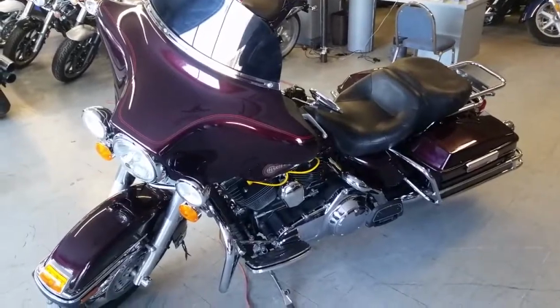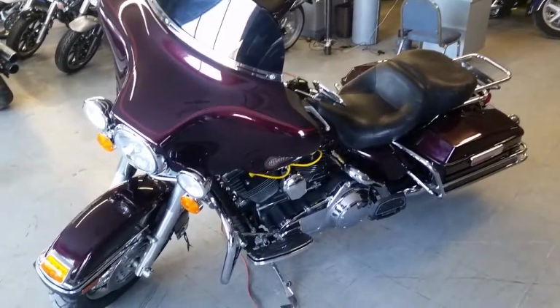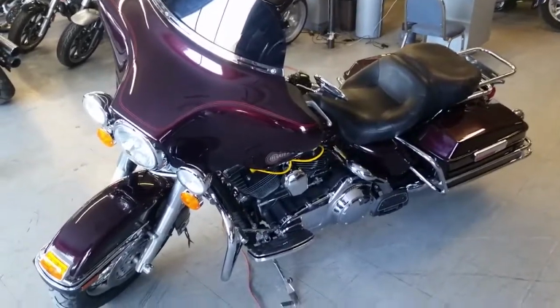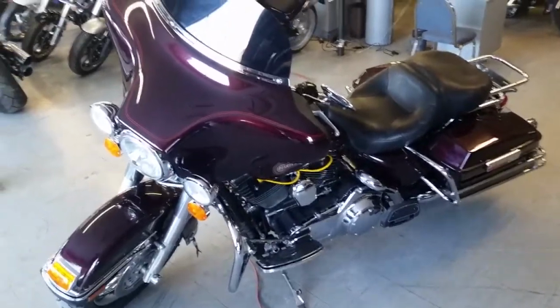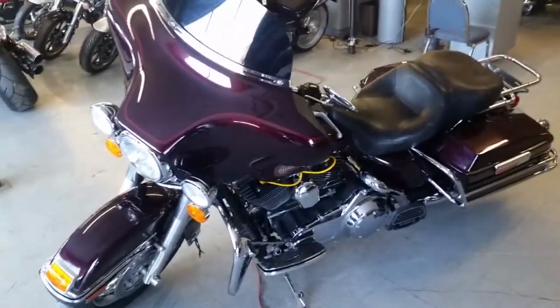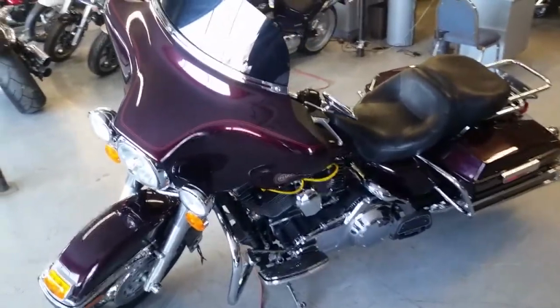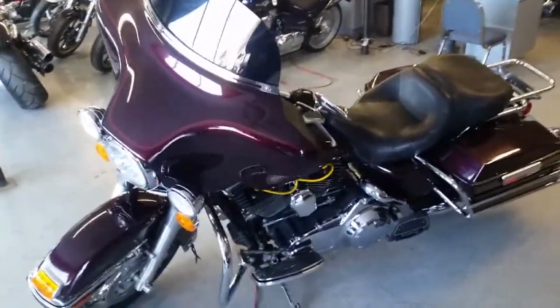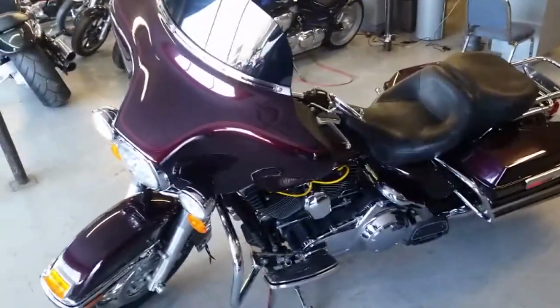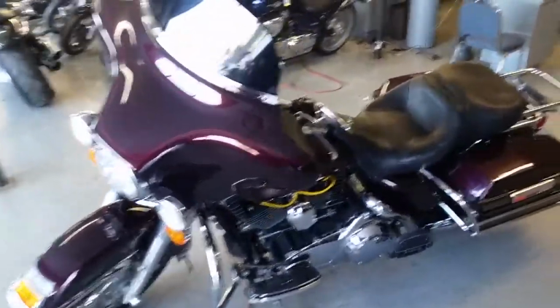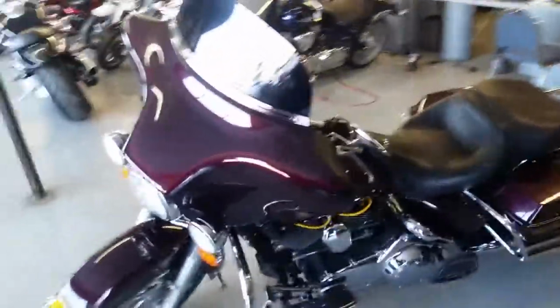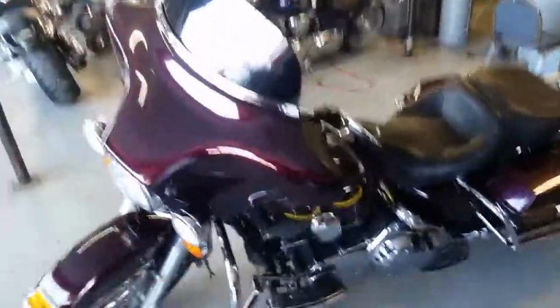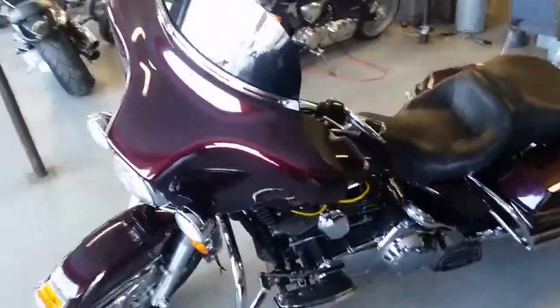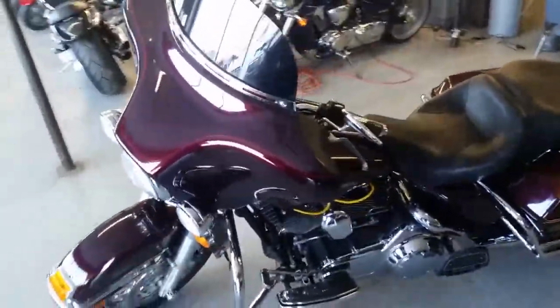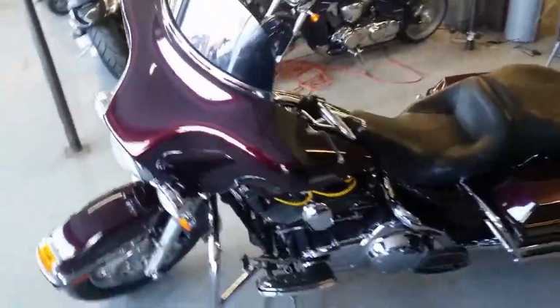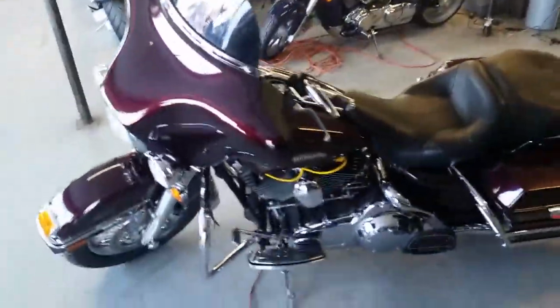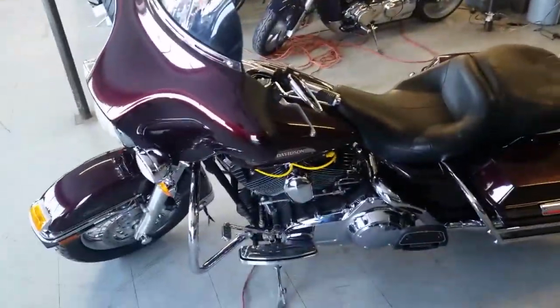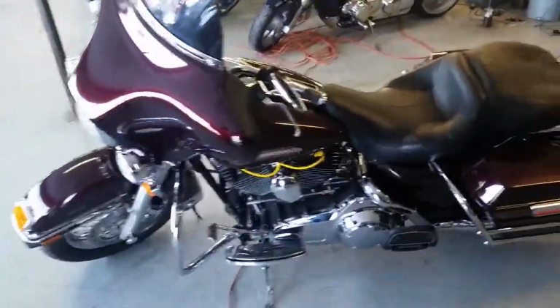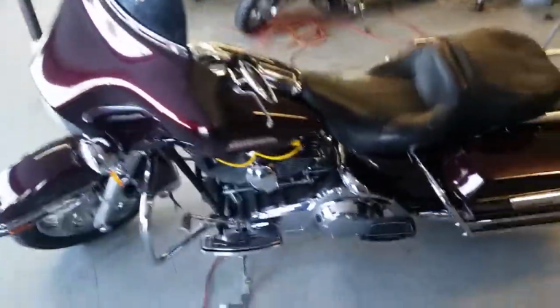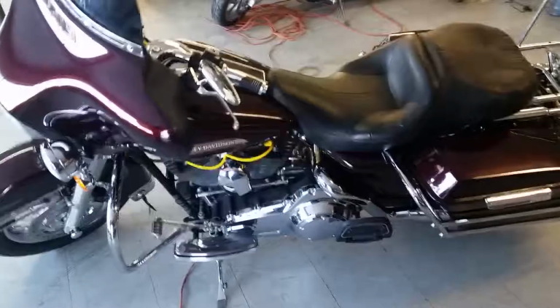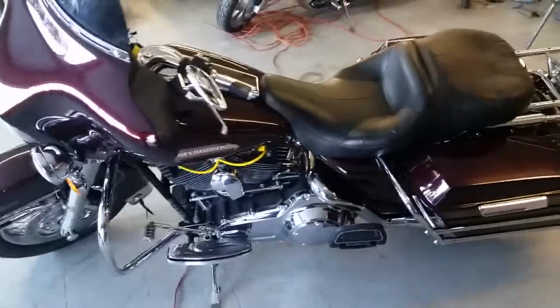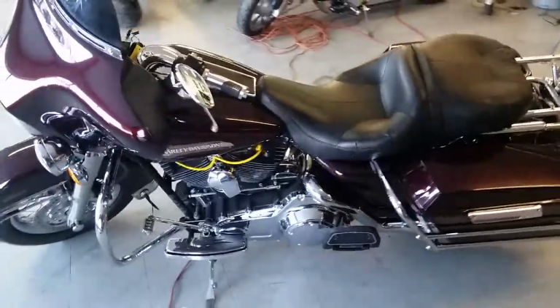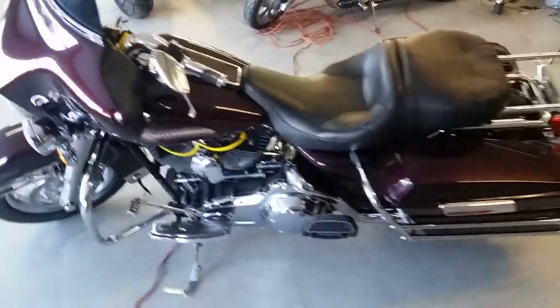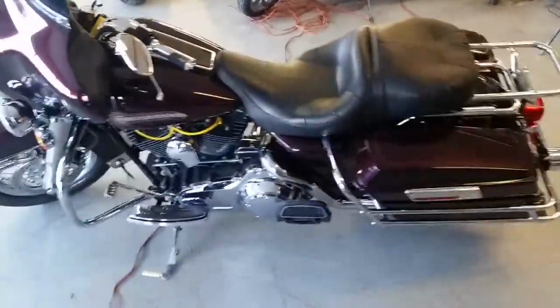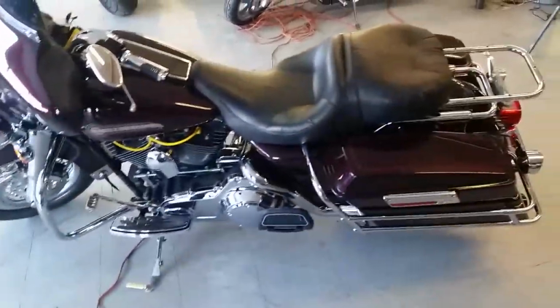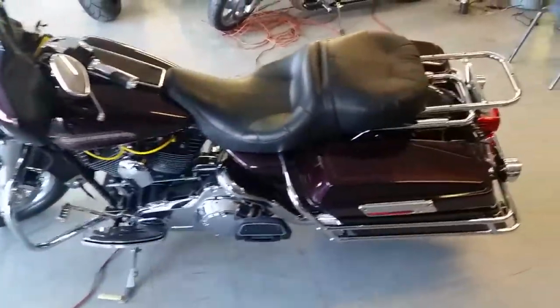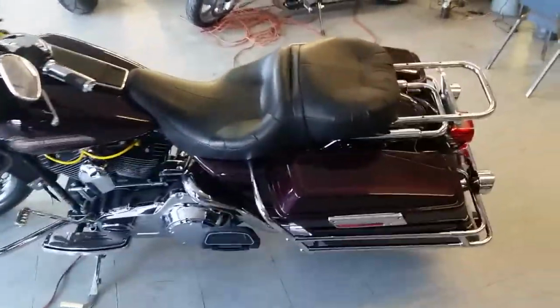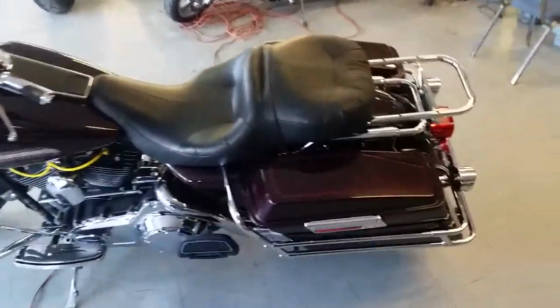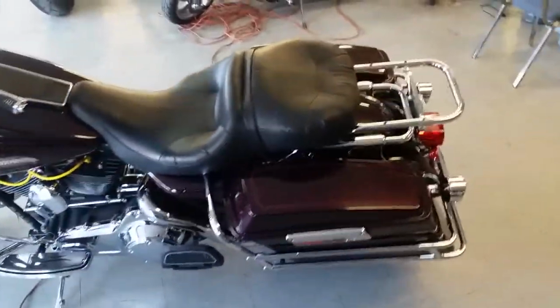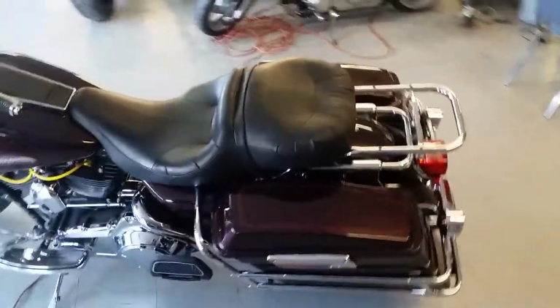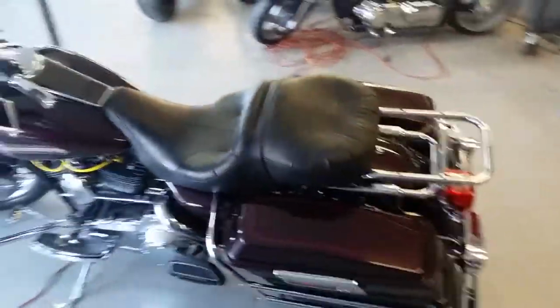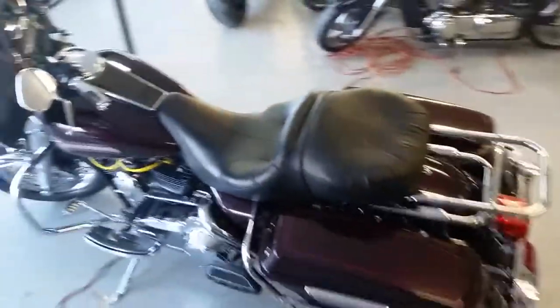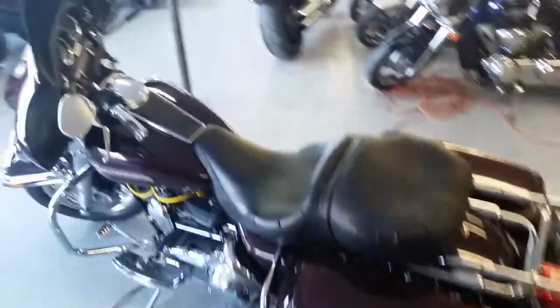Anybody looking for Harley-Davidsons, we got guaranteed financing here at Approval Power Sports. Today we have a 2007 Harley-Davidson Electric Glide Classic.